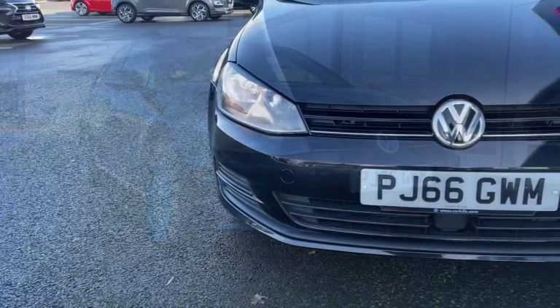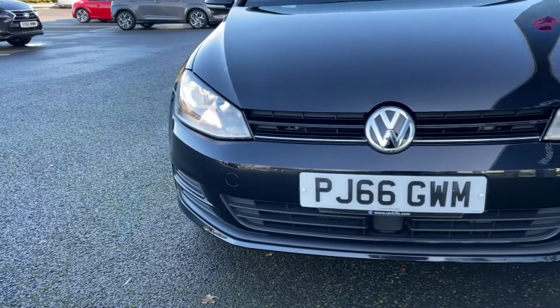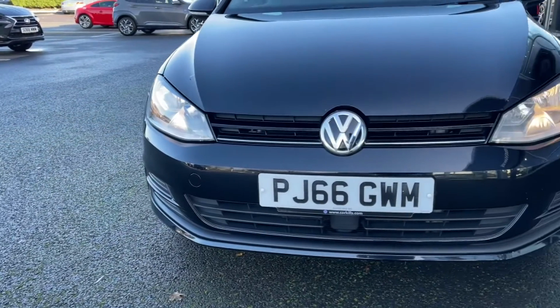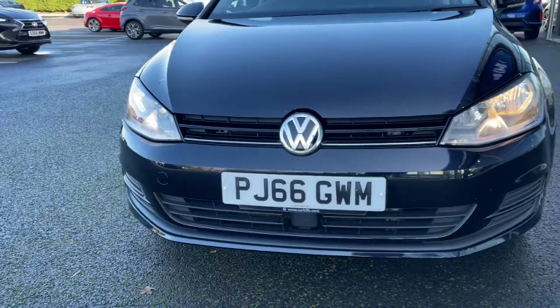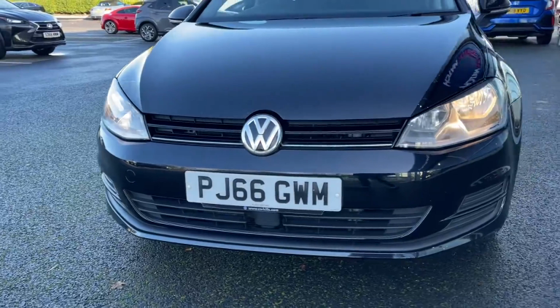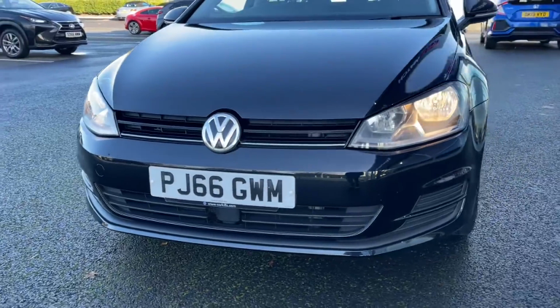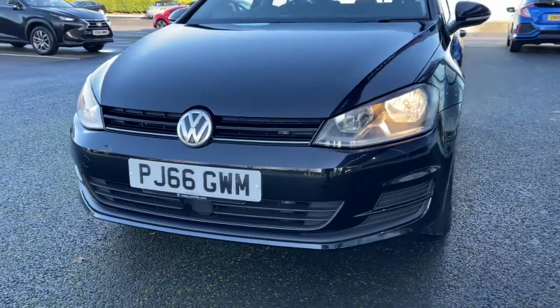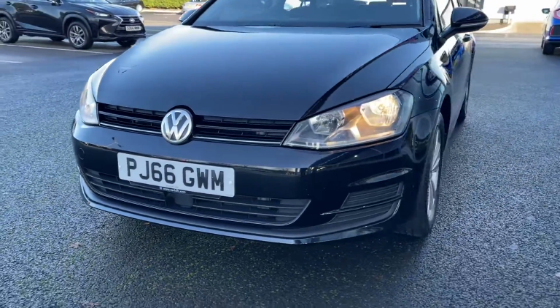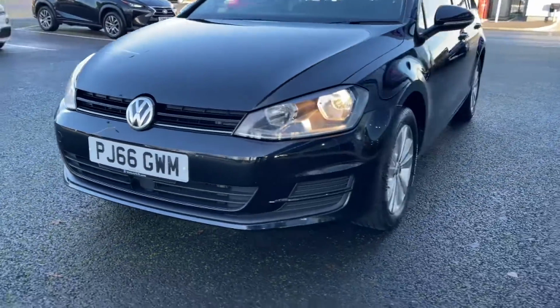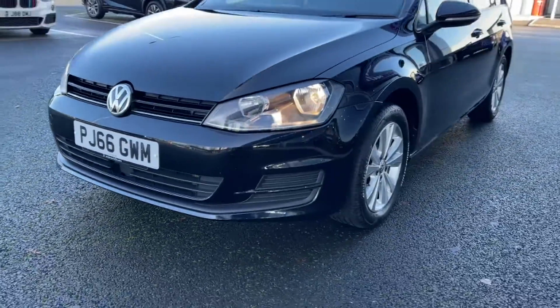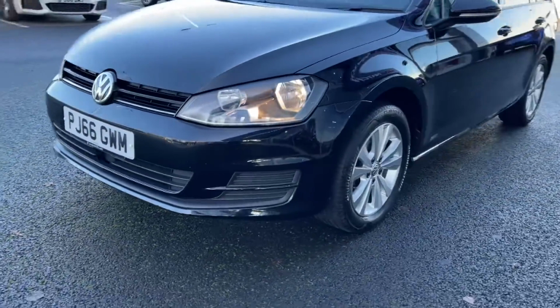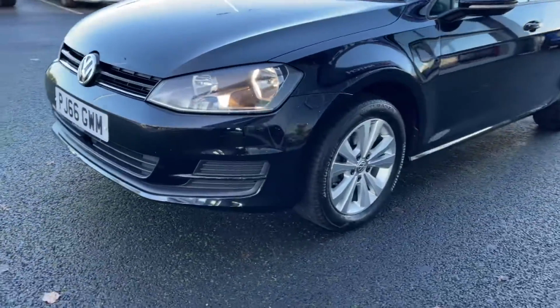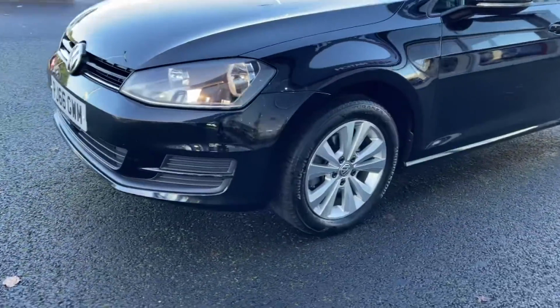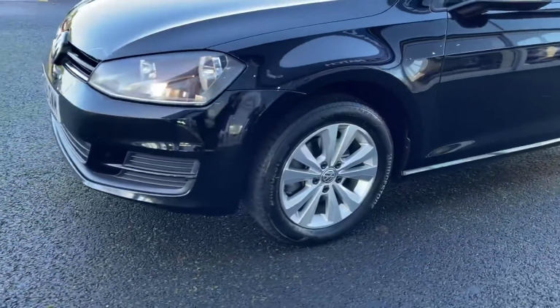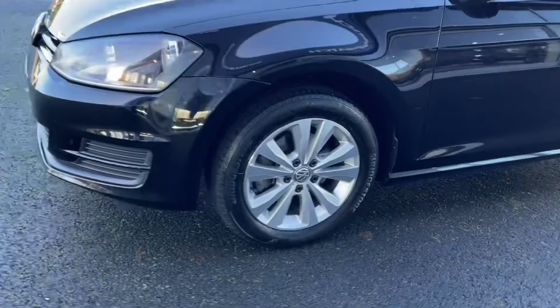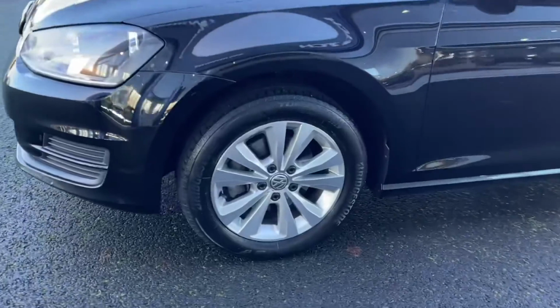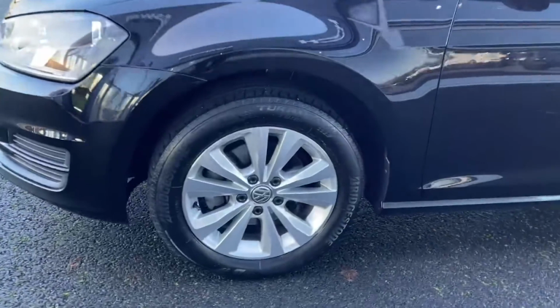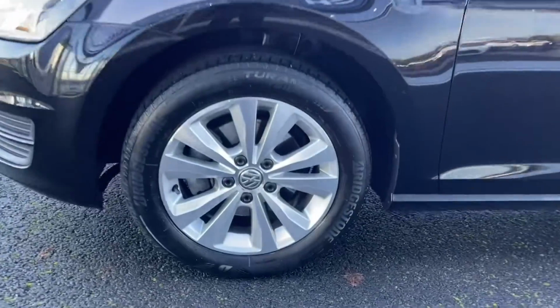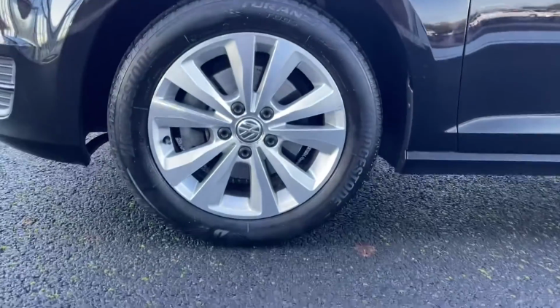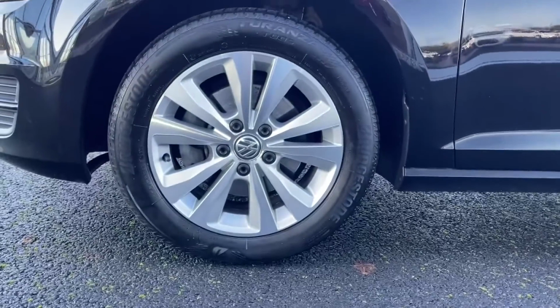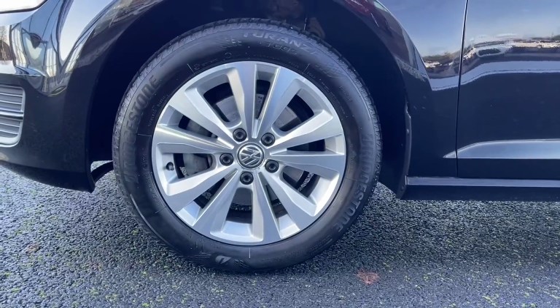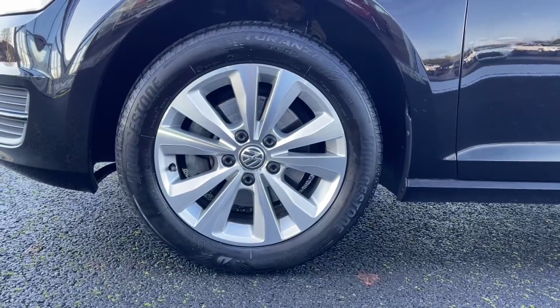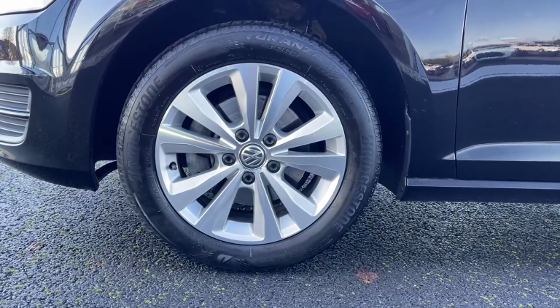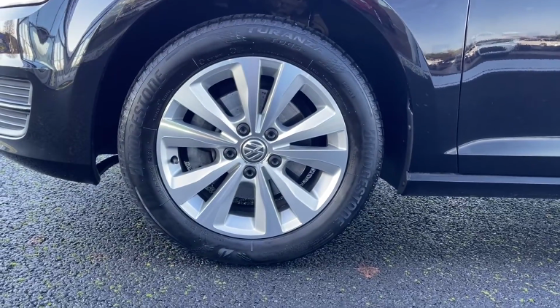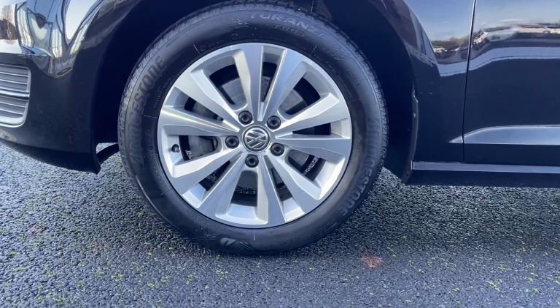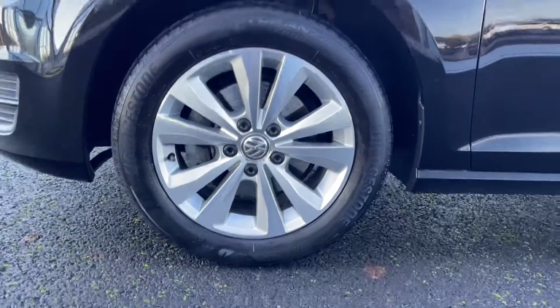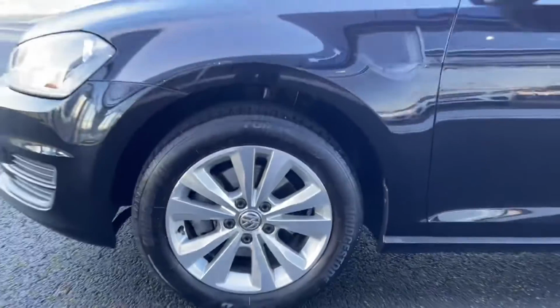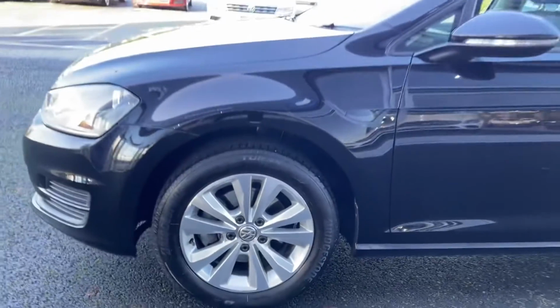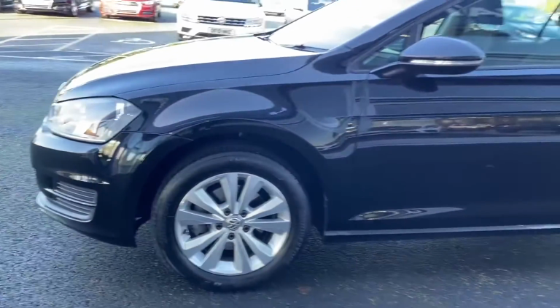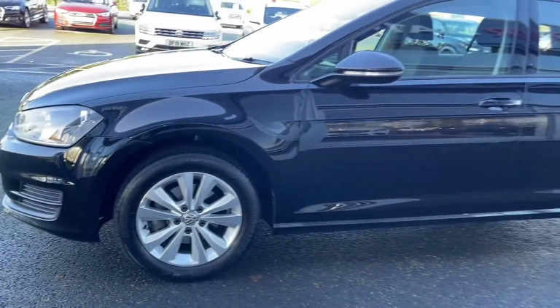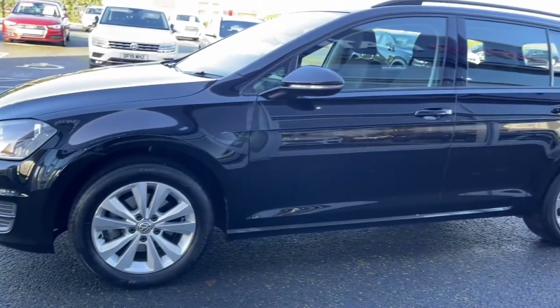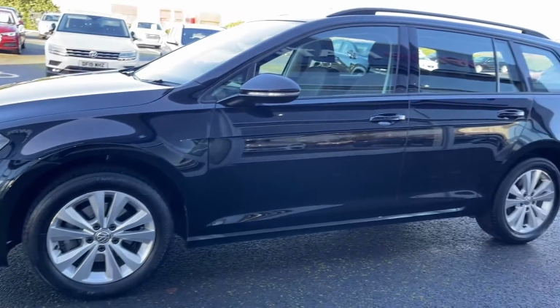Starting off with a 360 tour around the vehicle, at the front here you've got your automatic halogen headlights providing you with great visibility when it's needed. At the sides here you'll find your 16 inch Toronto alloy wheels finished in silver, which contrast nicely against the black gloss paintwork.